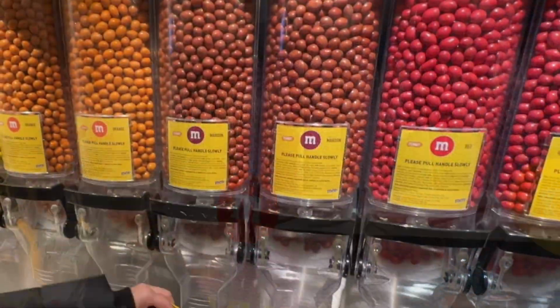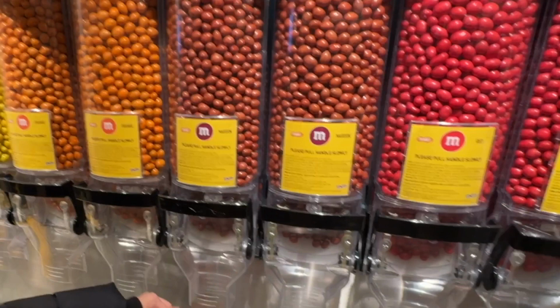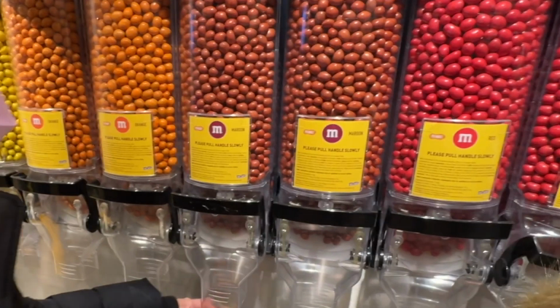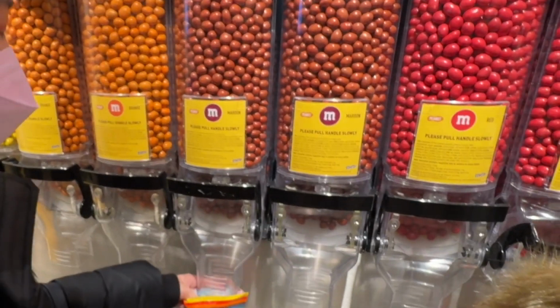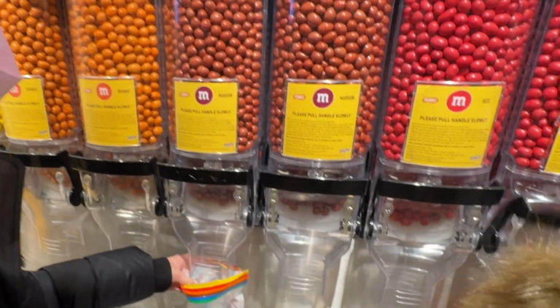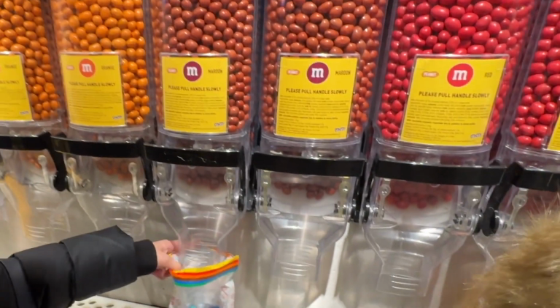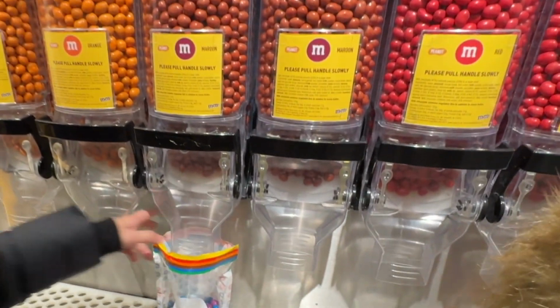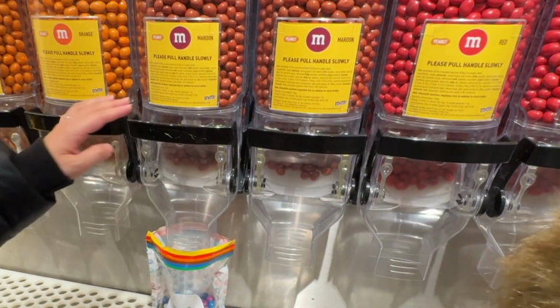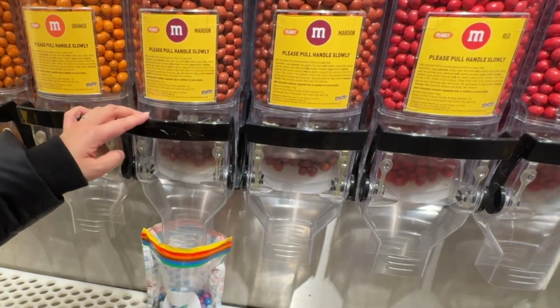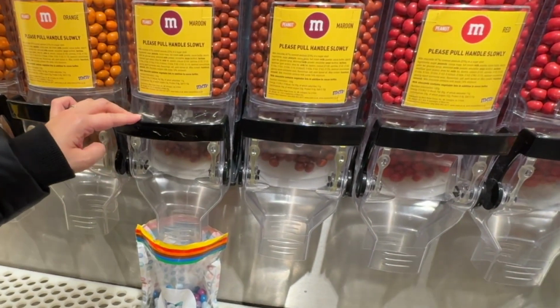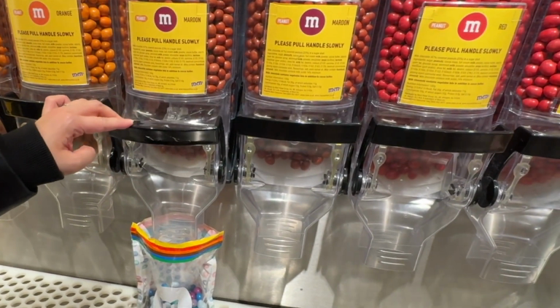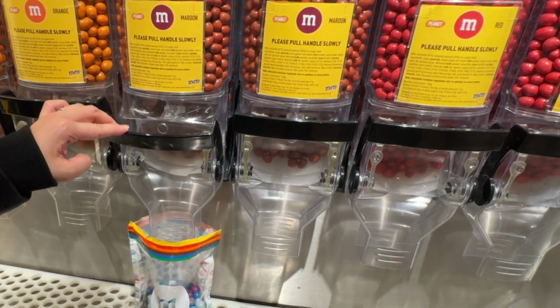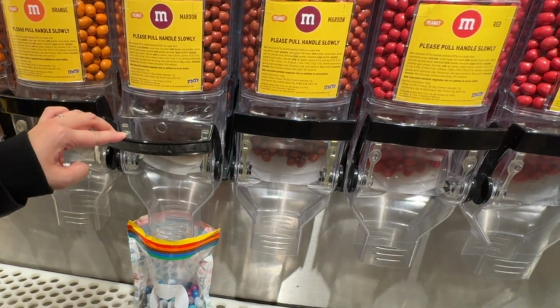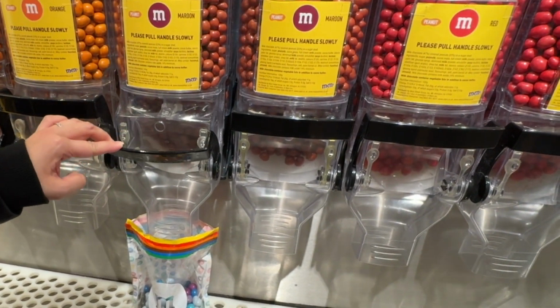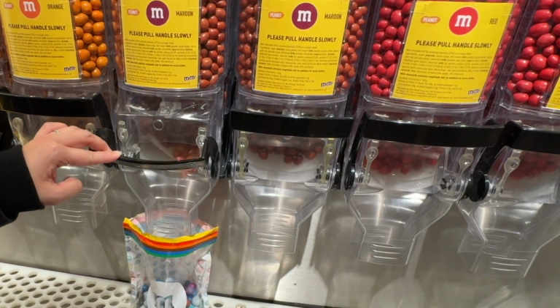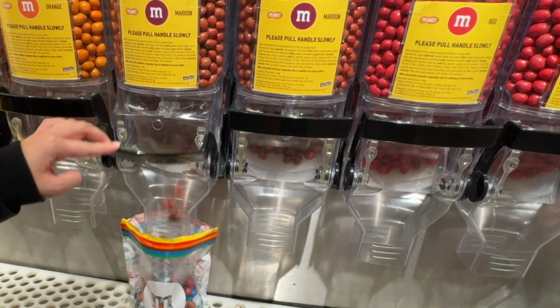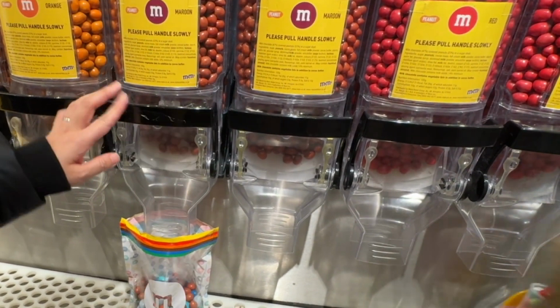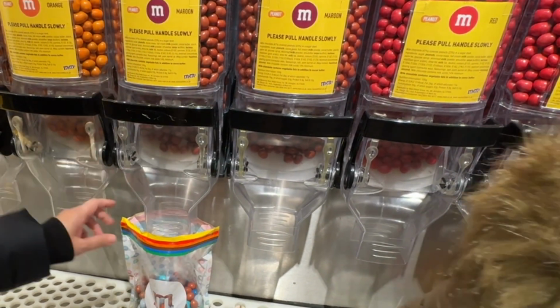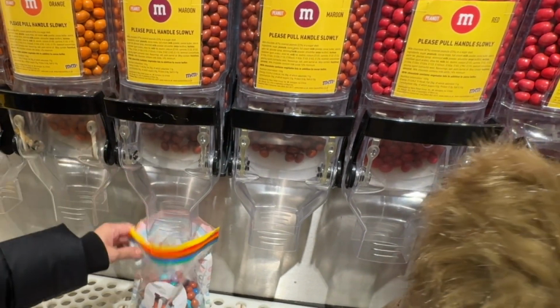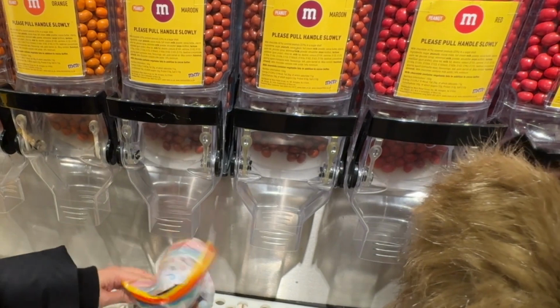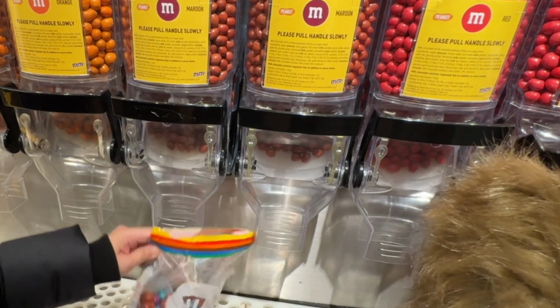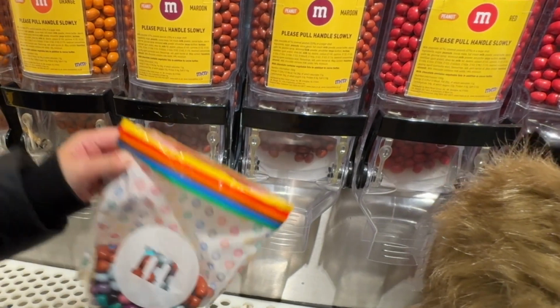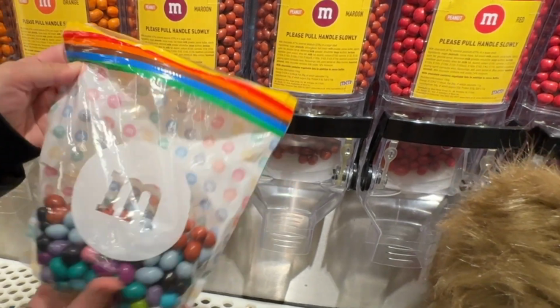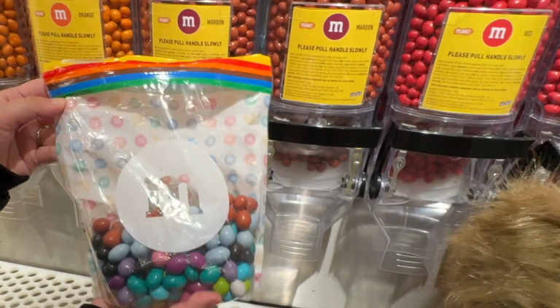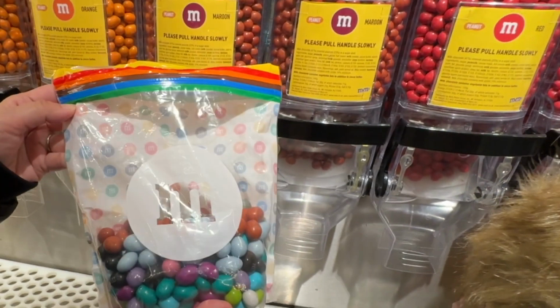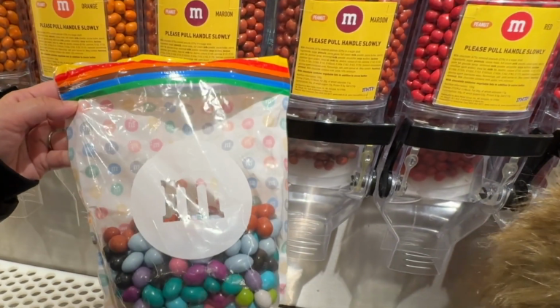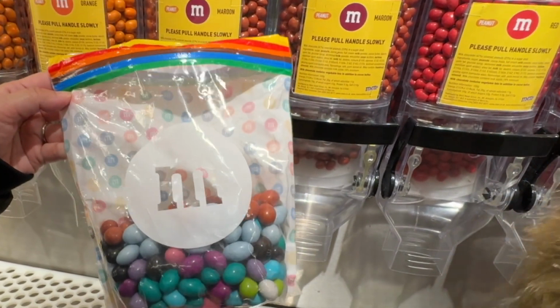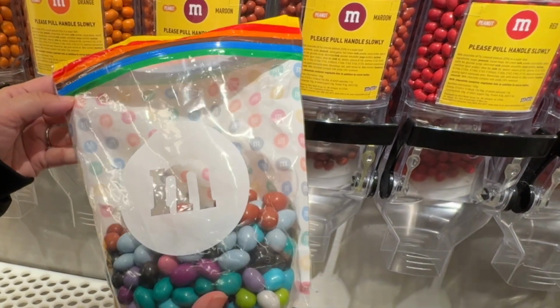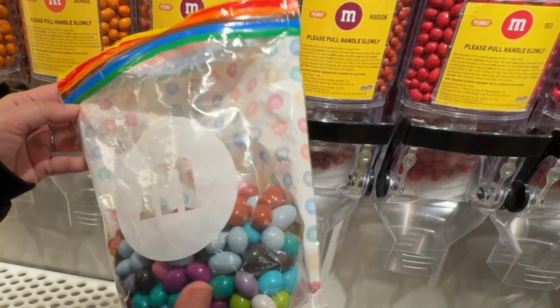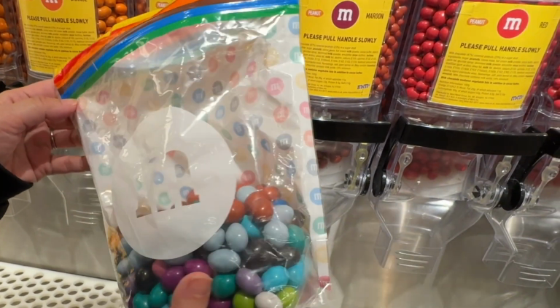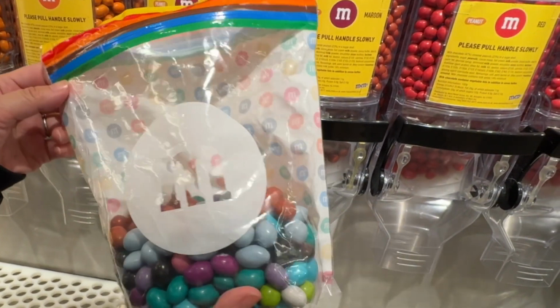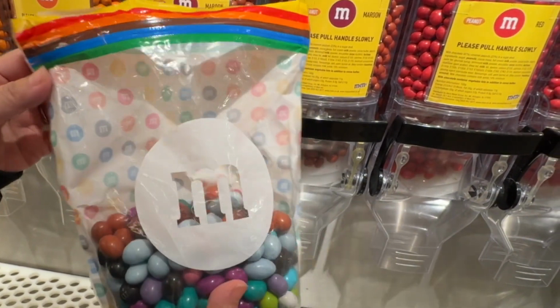We are going to add an orange. Different colors — look at all these unique colors of M&M's!